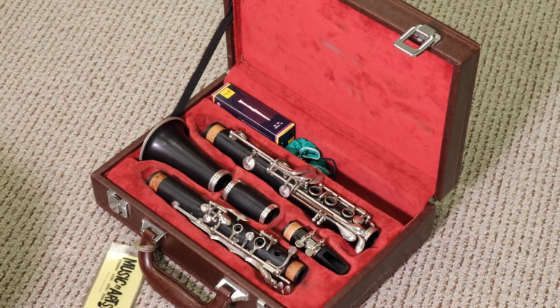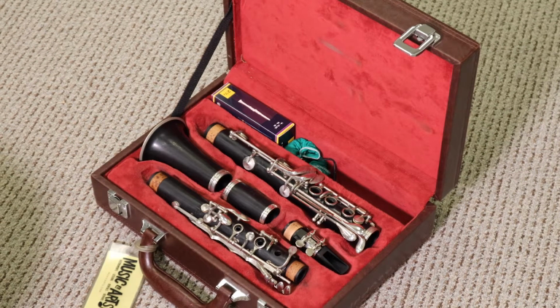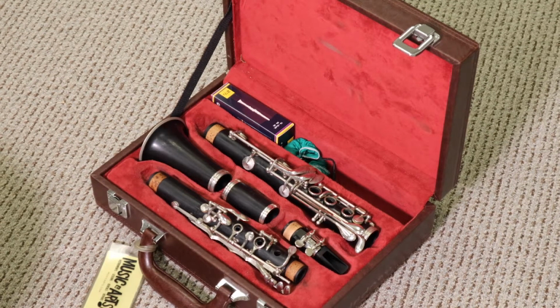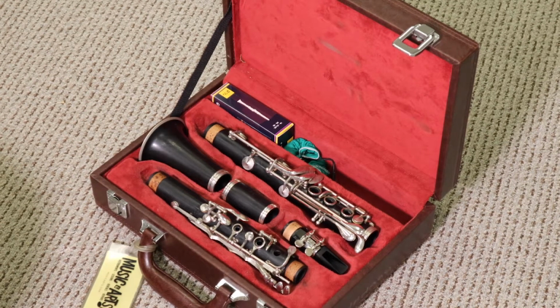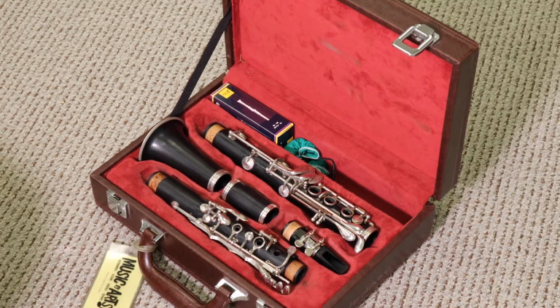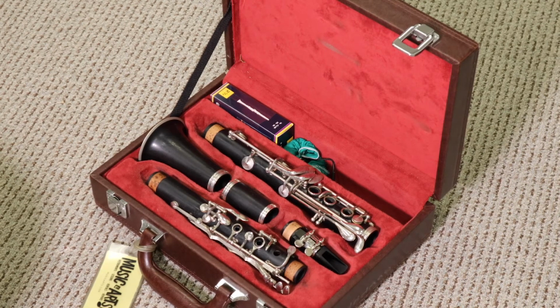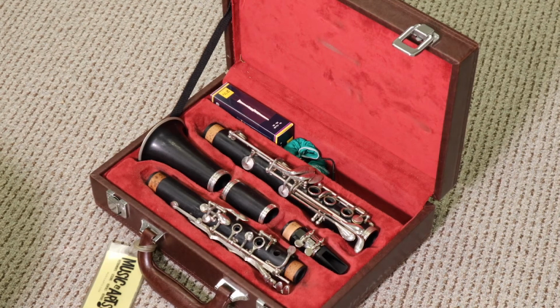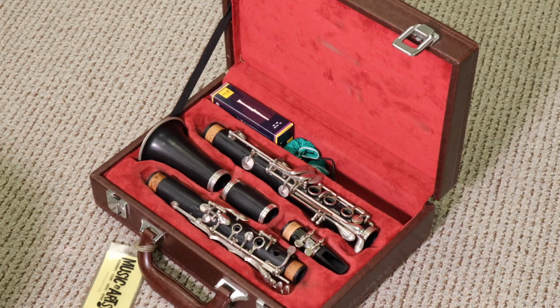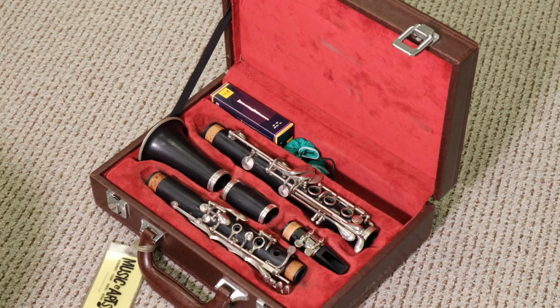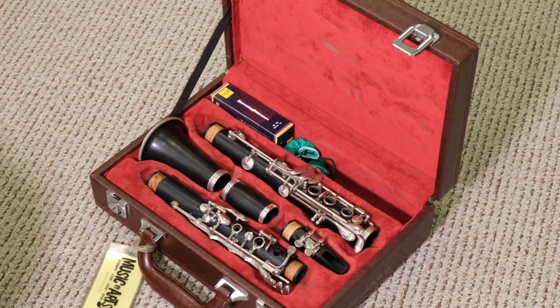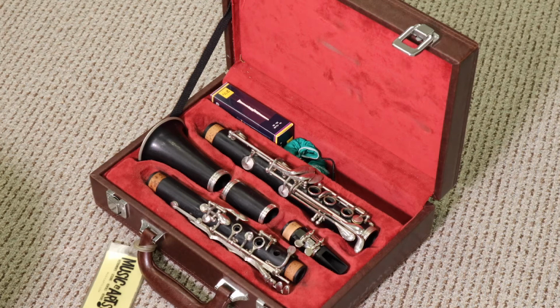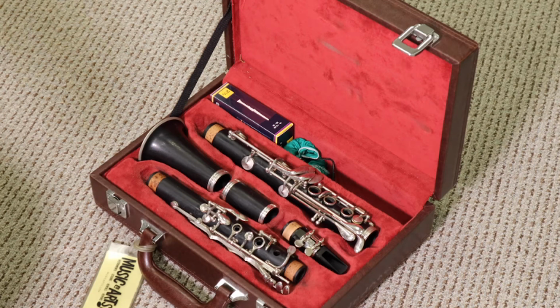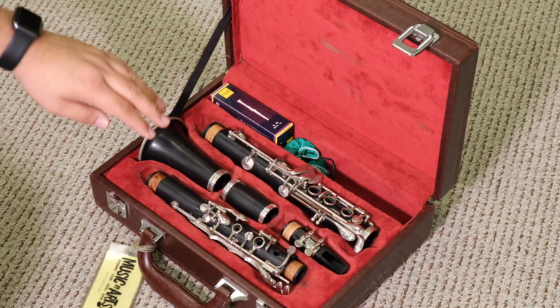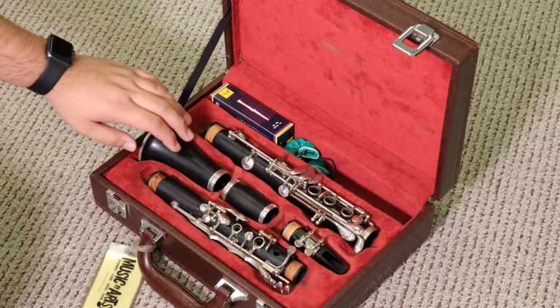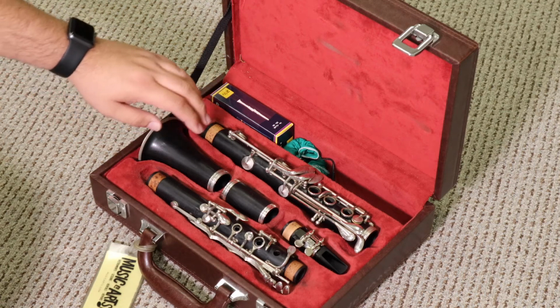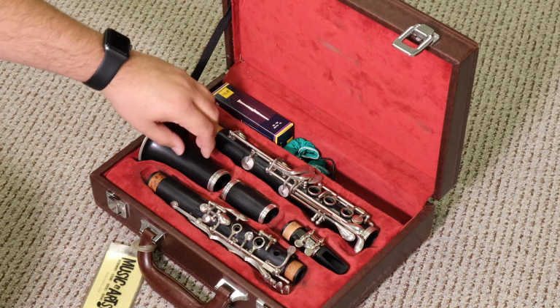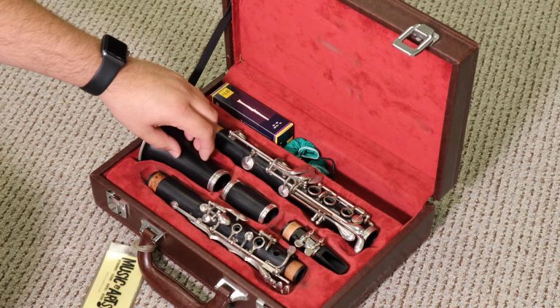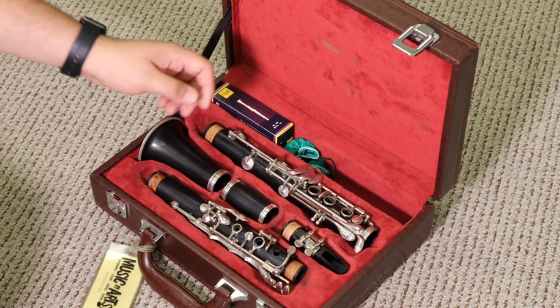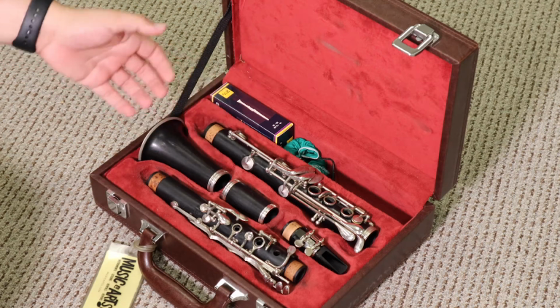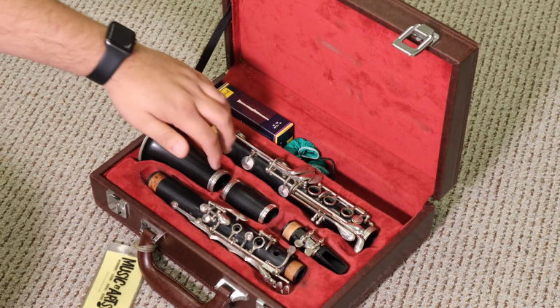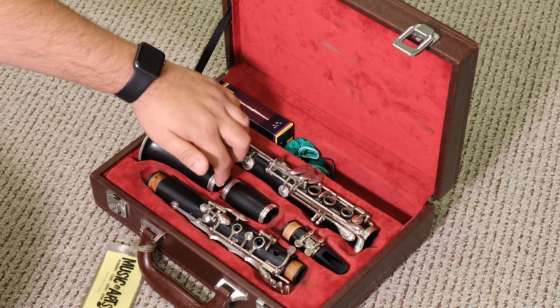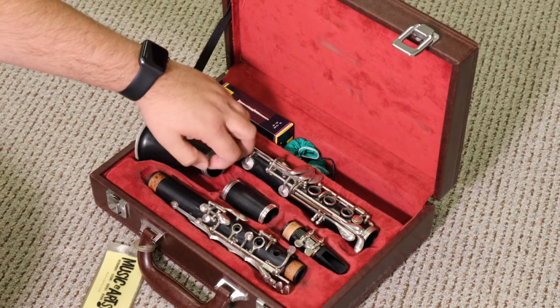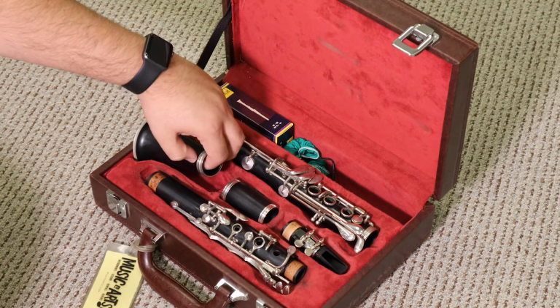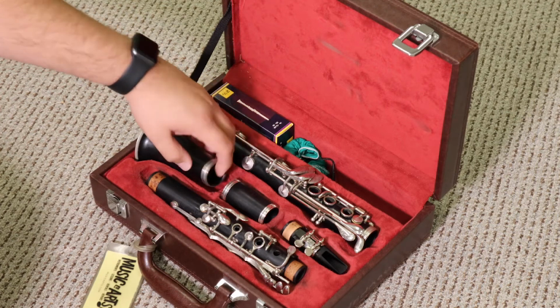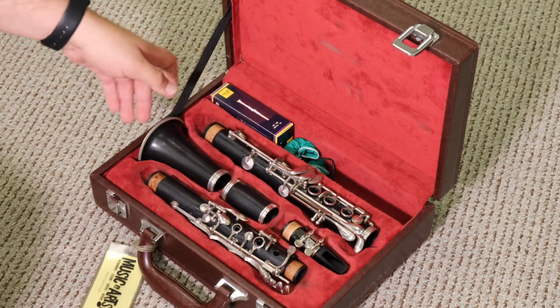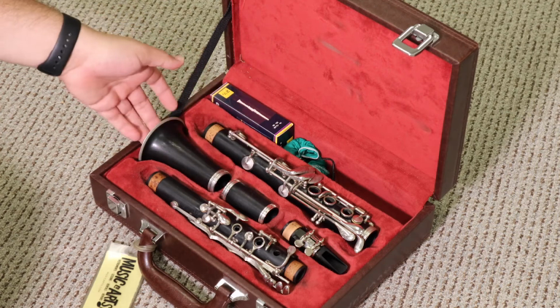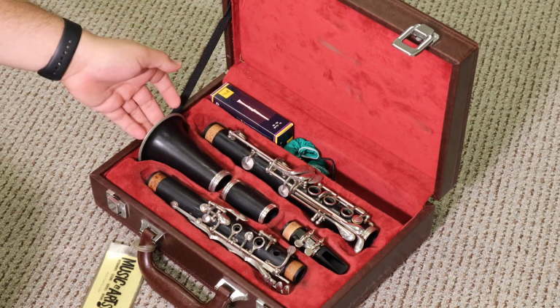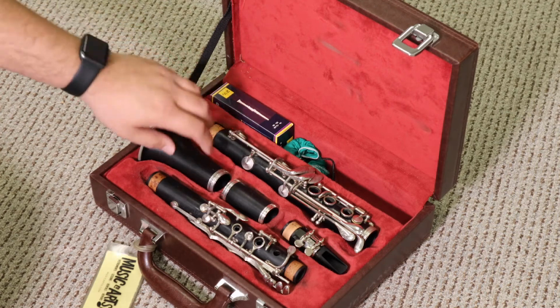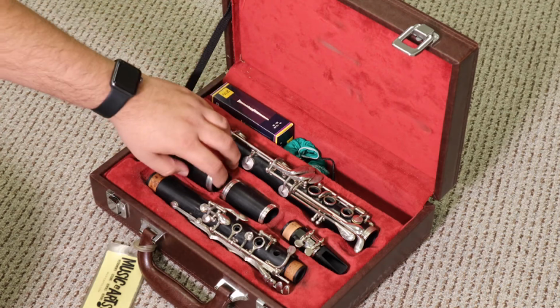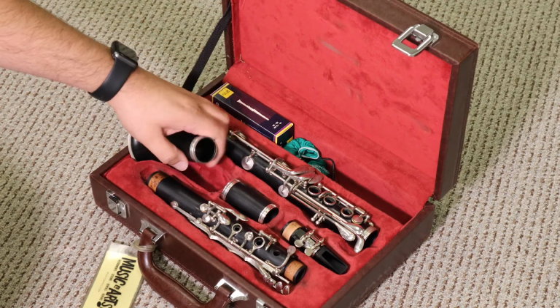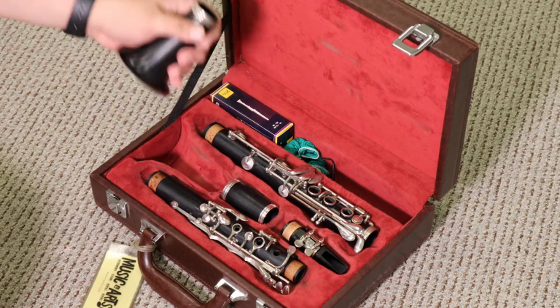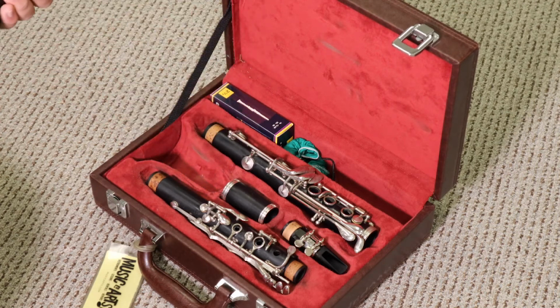Let's talk about taking each part of the clarinet out of the case one at a time. Starting from the bottom, this is called the bell. You can either place your finger in through the top part or the bottom part of the bell and carefully pick it up.